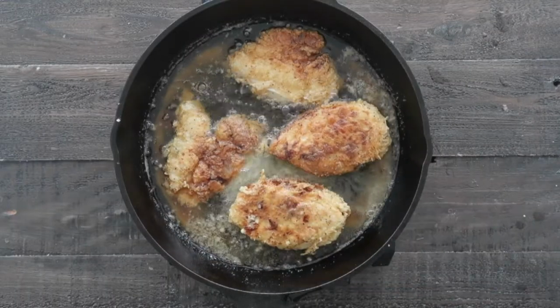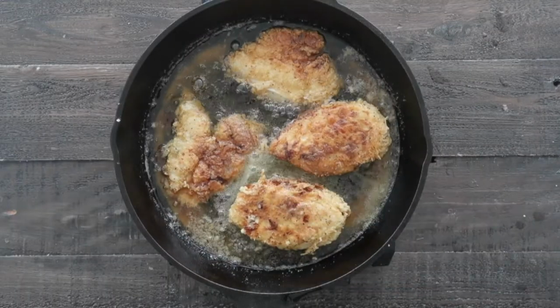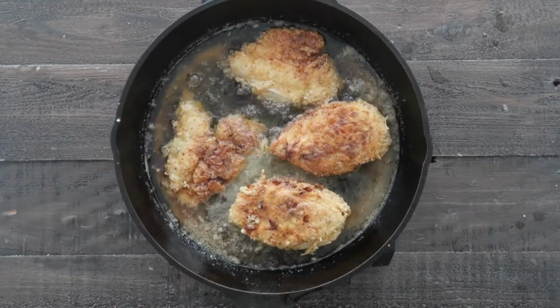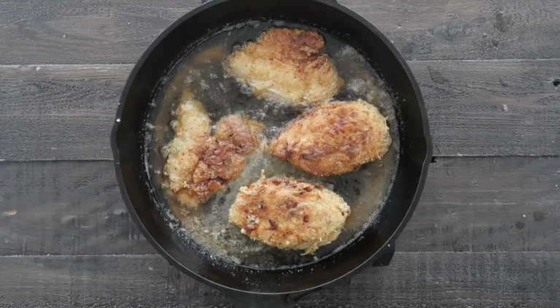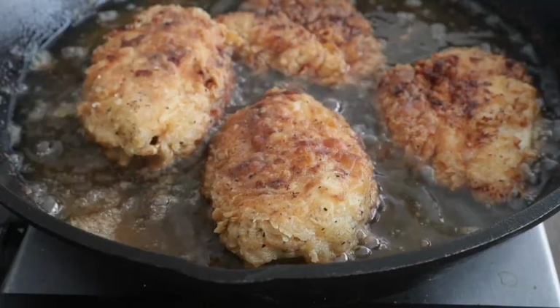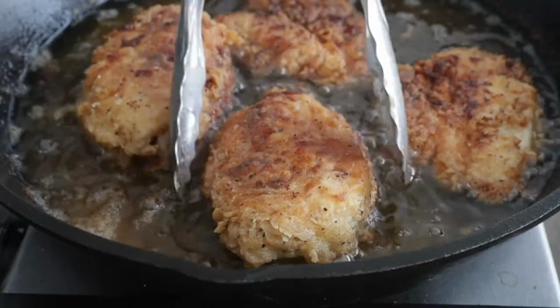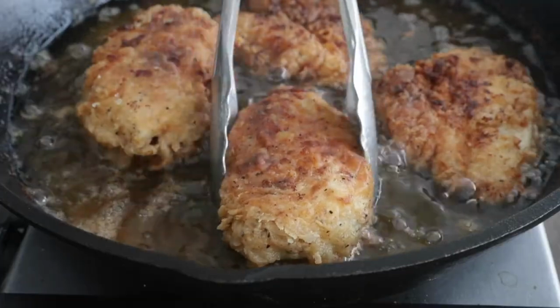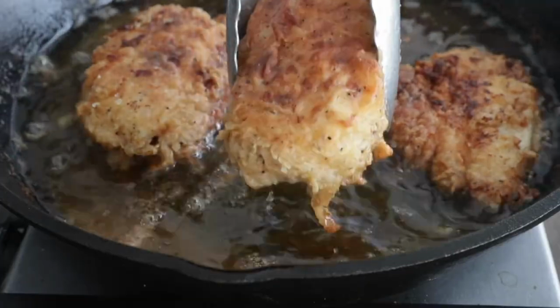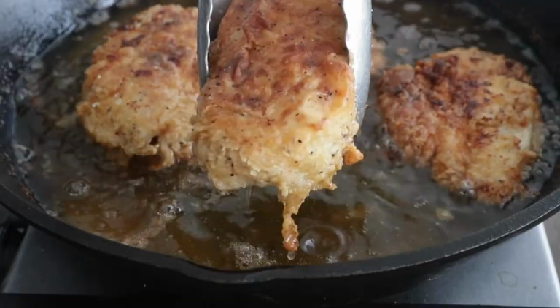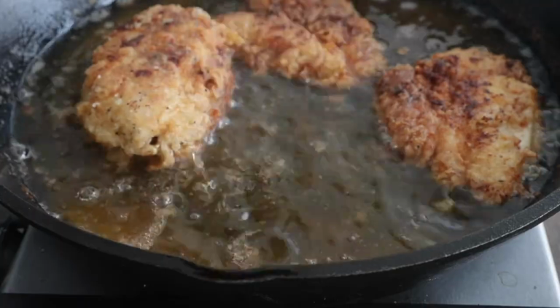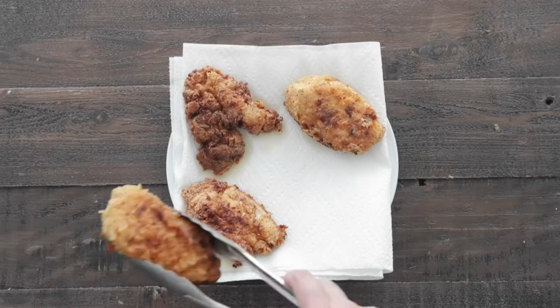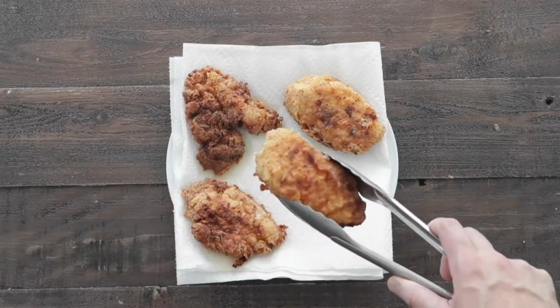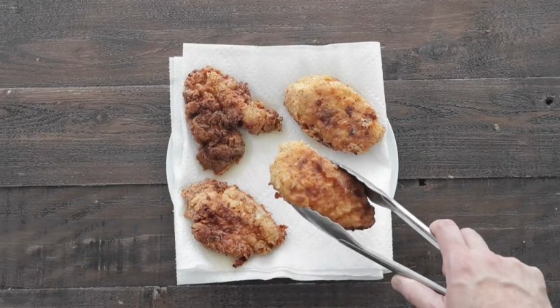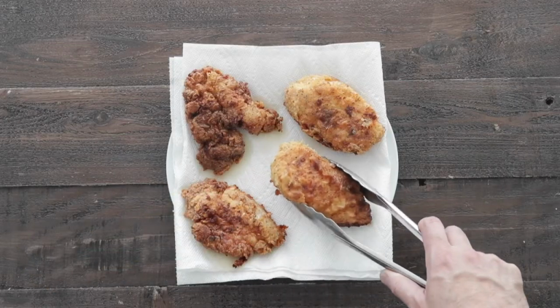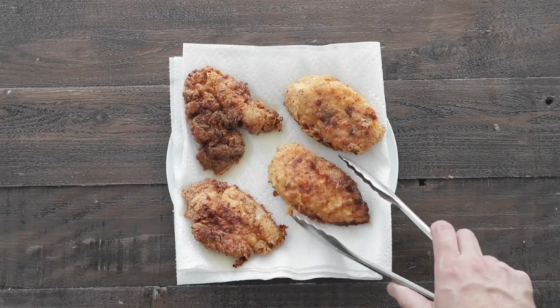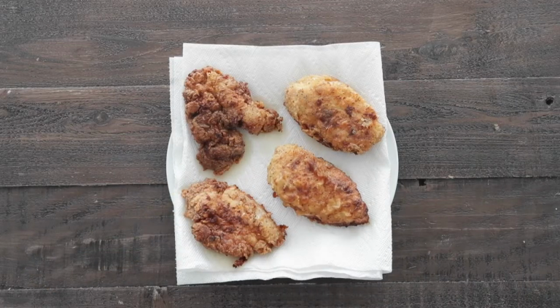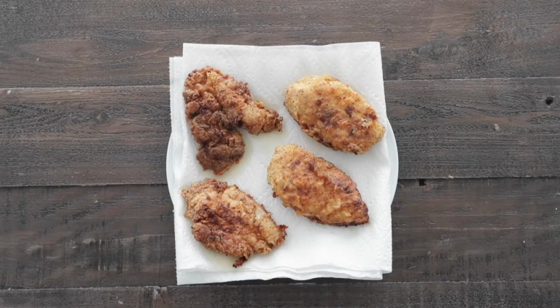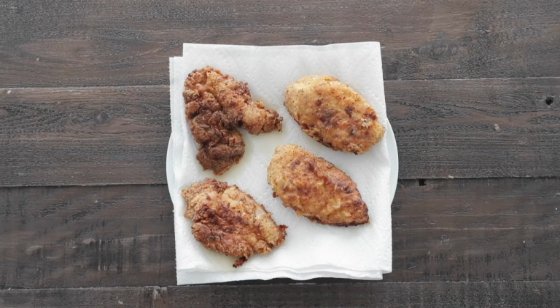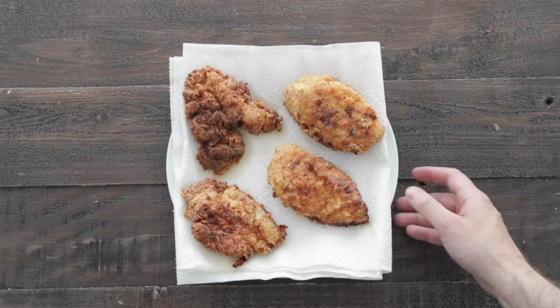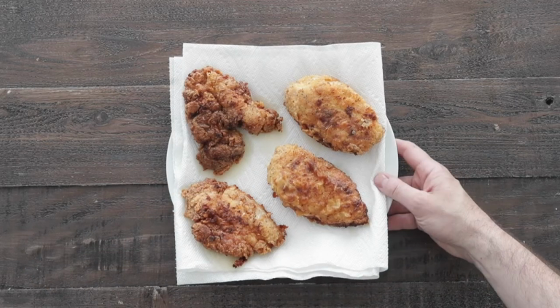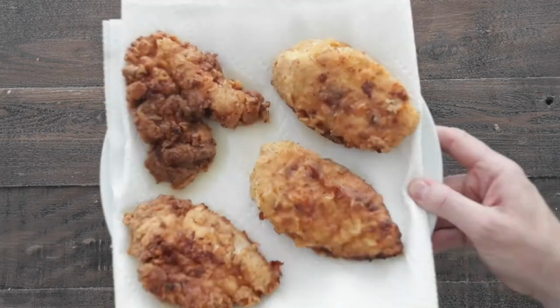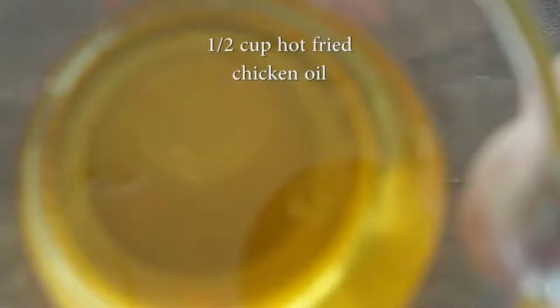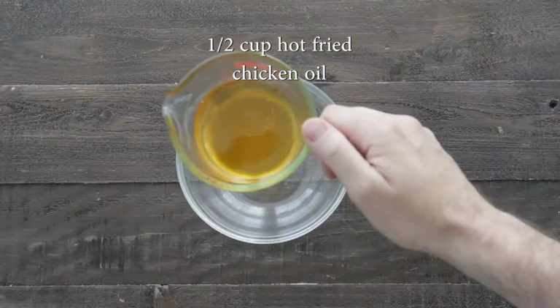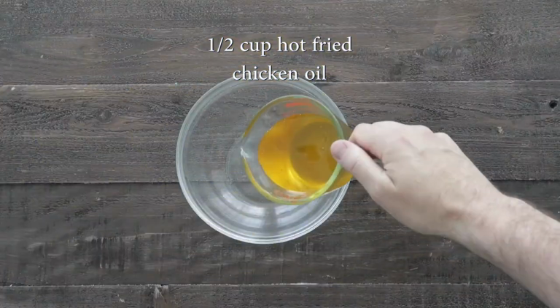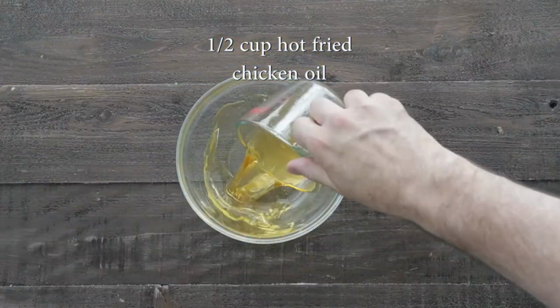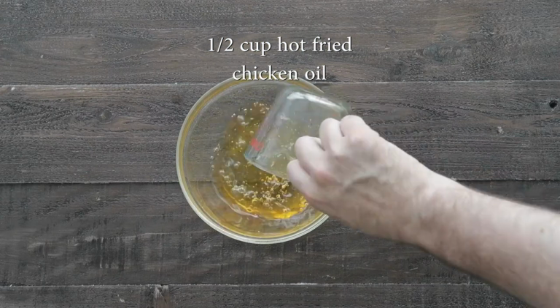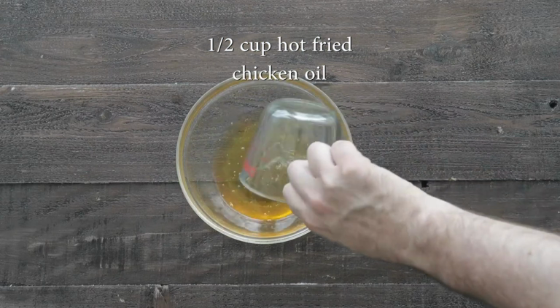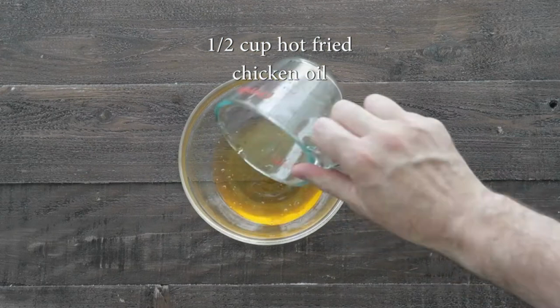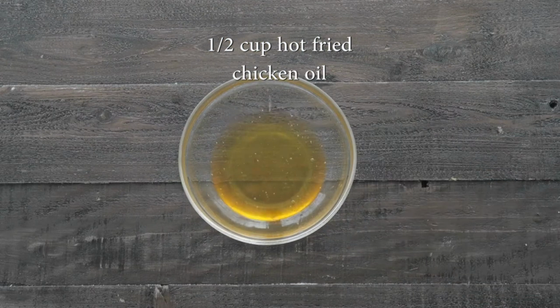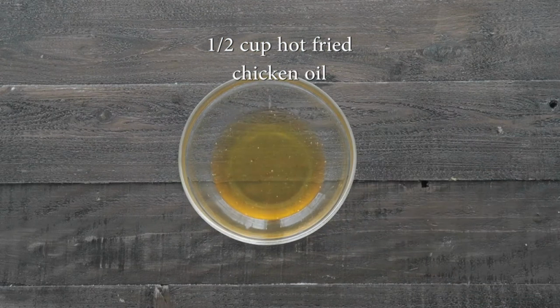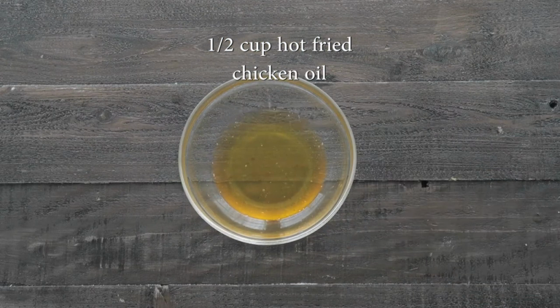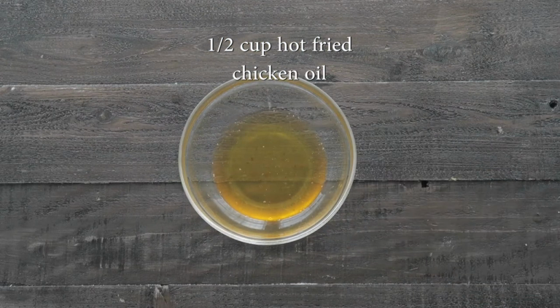Once they are done cooking, we're gonna take them out of the oil and set them to the side on a paper towel to drain off any excess oil, but don't get rid of that oil. Save some of that hot cooking oil to the side in a bowl.